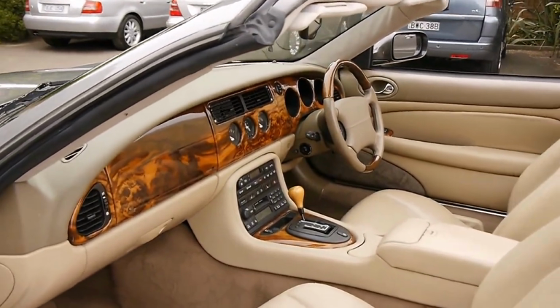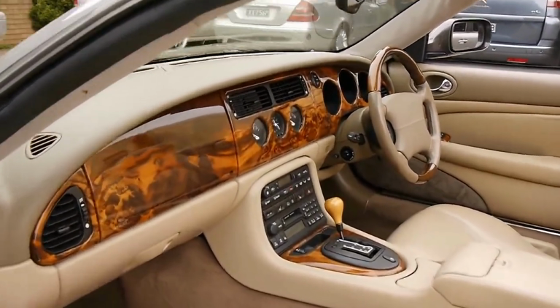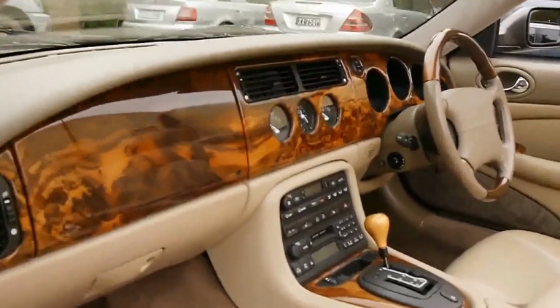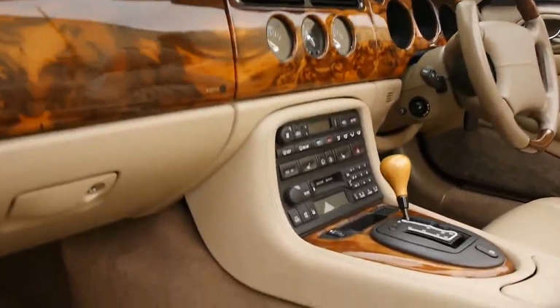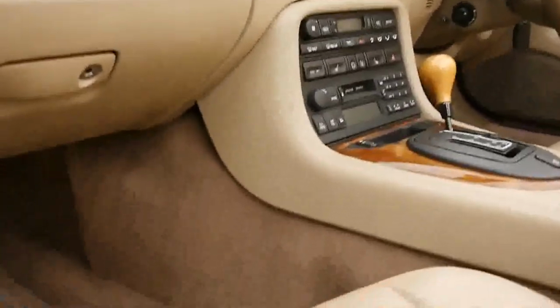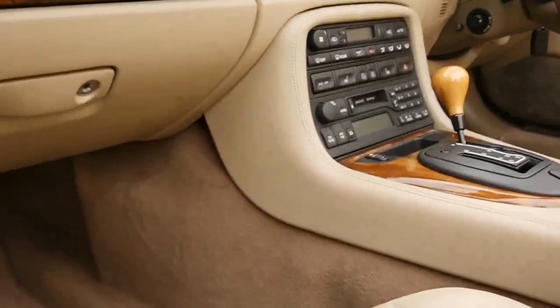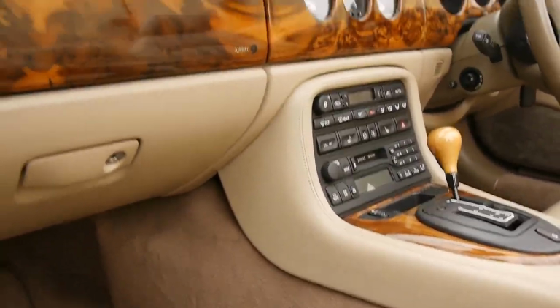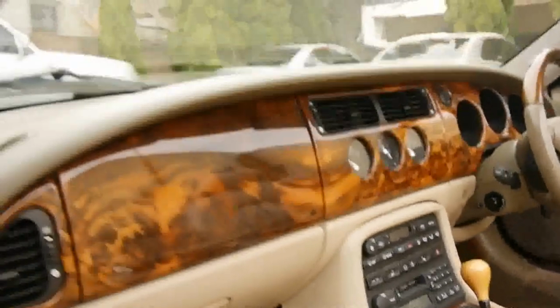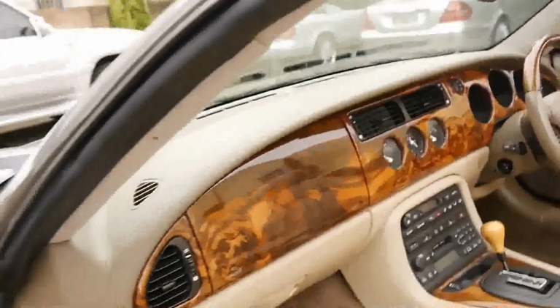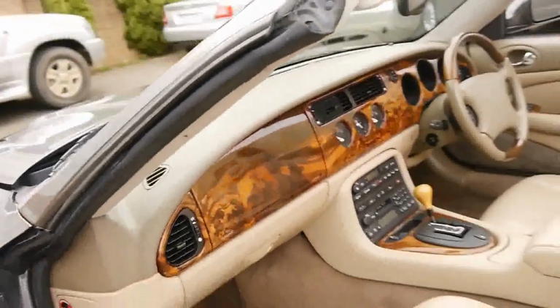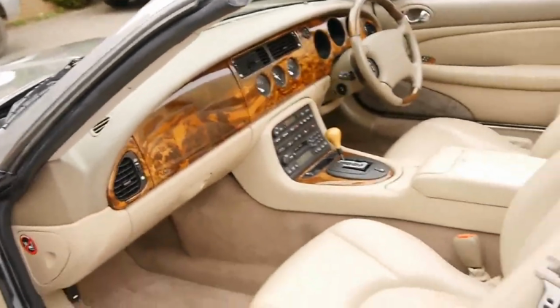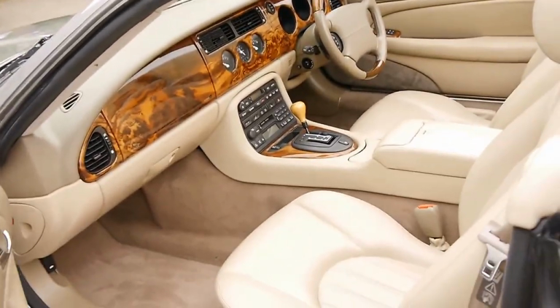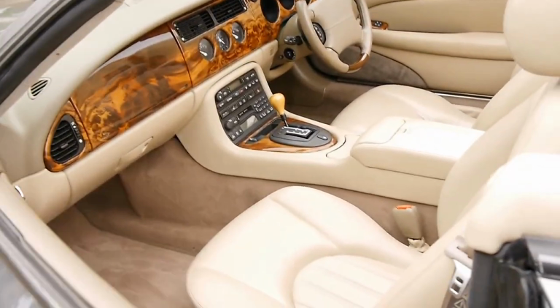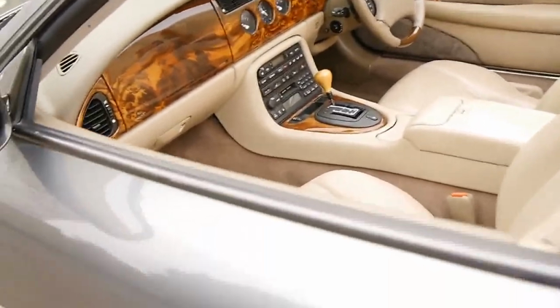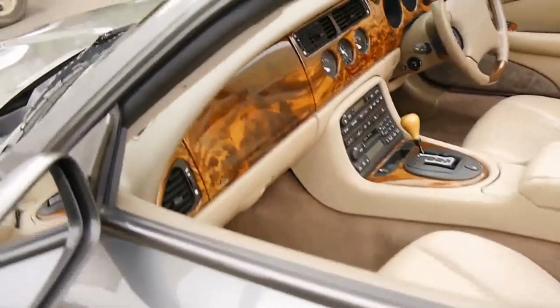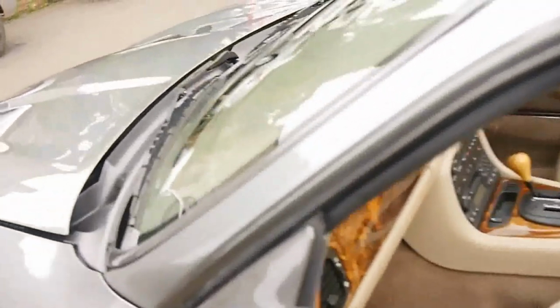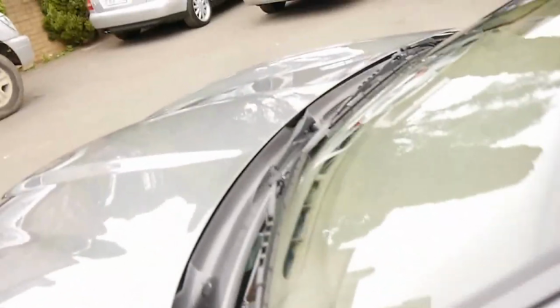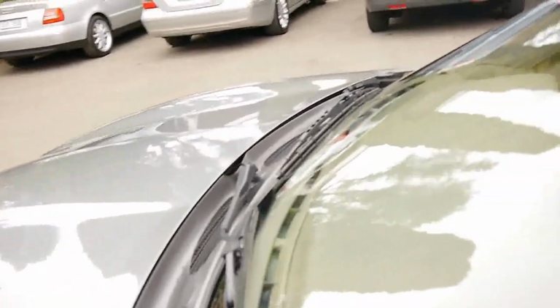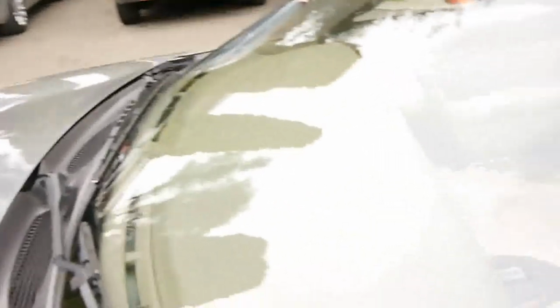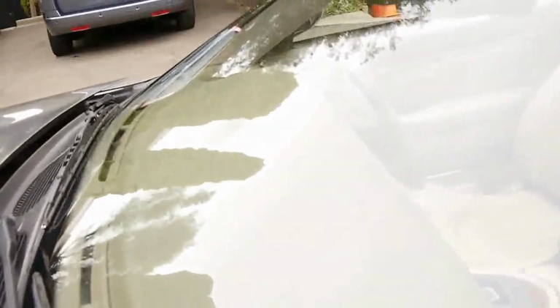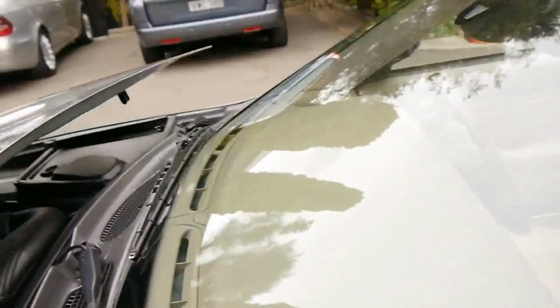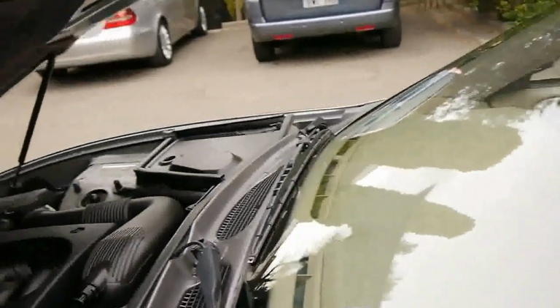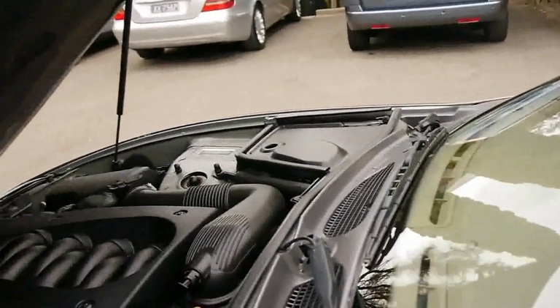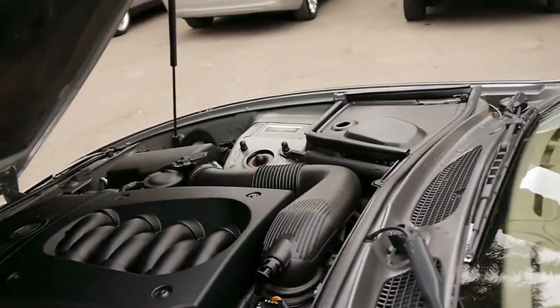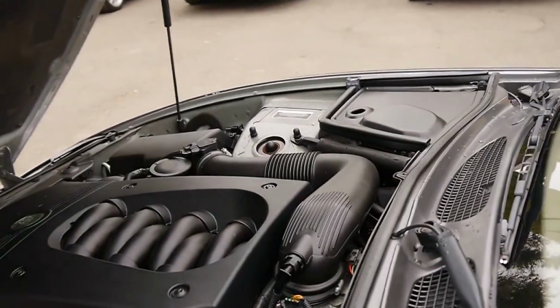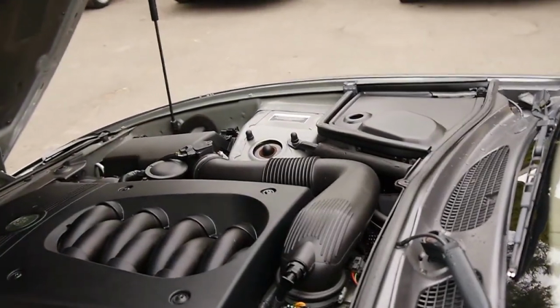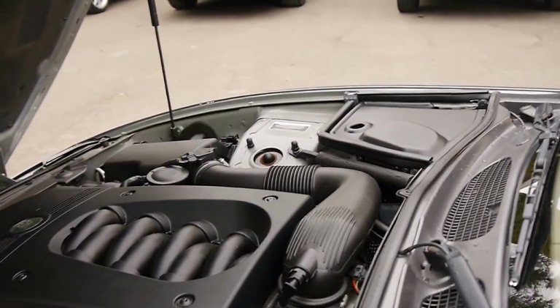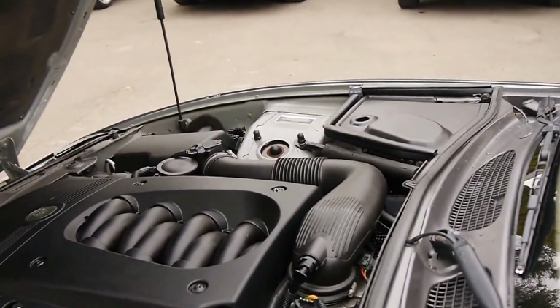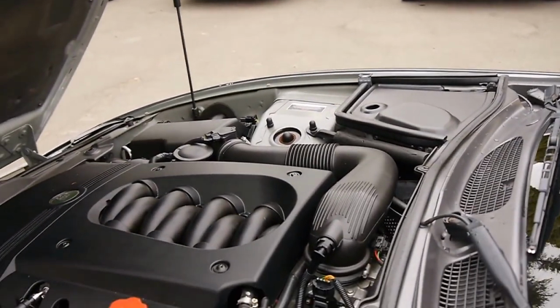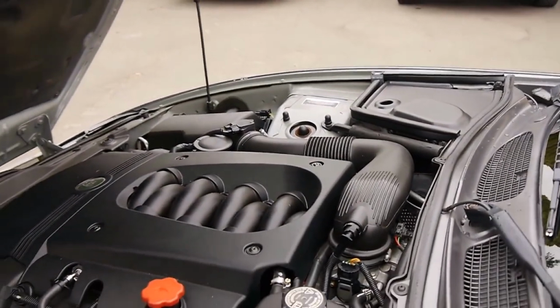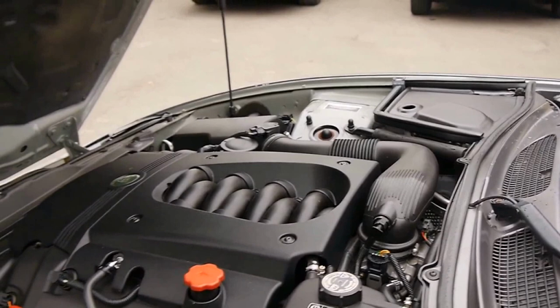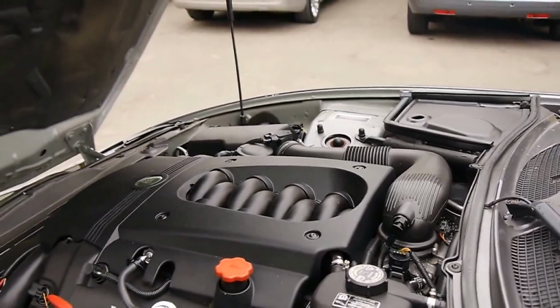We'll have a look under the bonnet as well. Under the bonnet it looks like new — we haven't detailed it or anything.